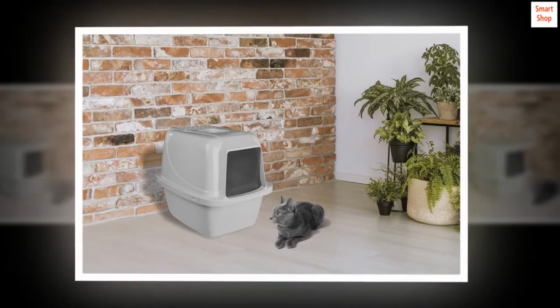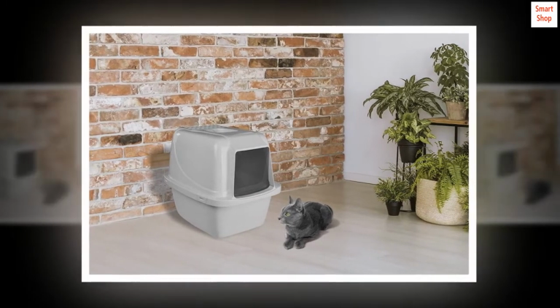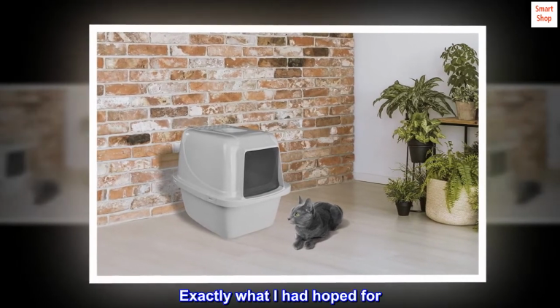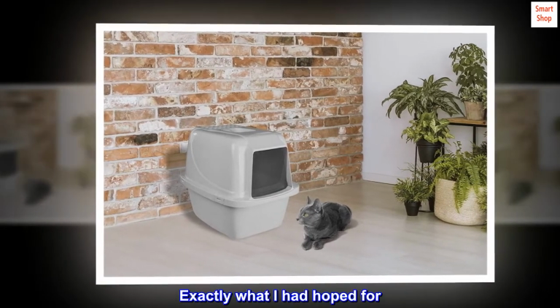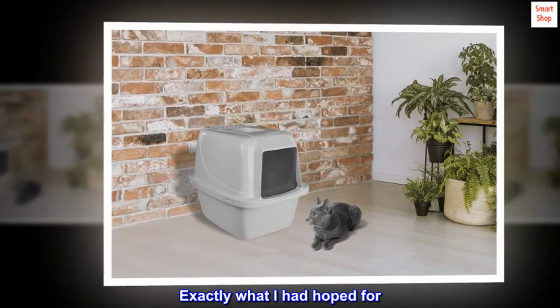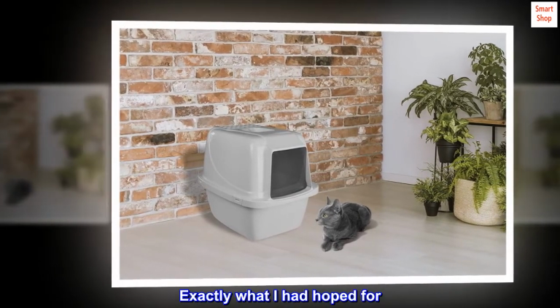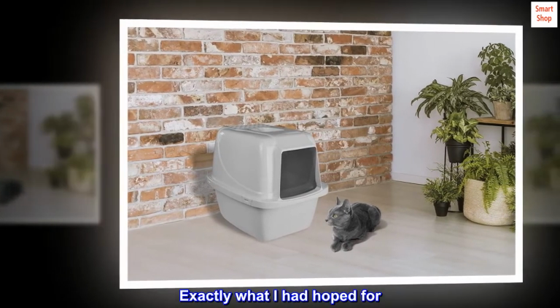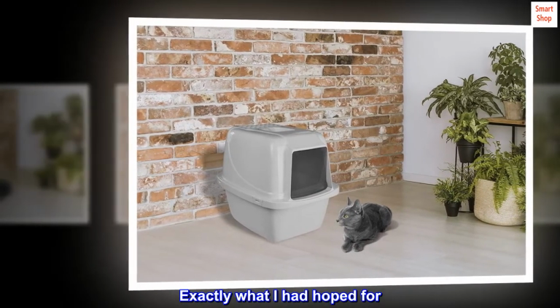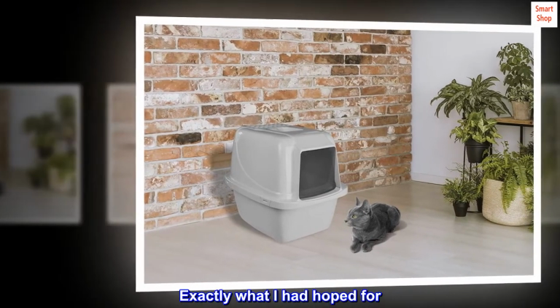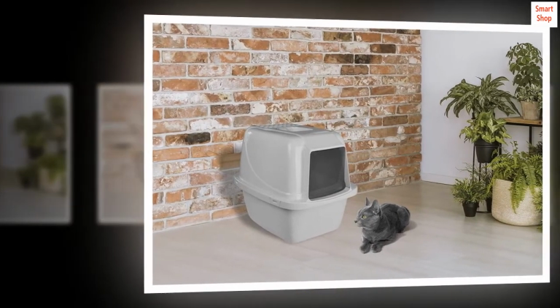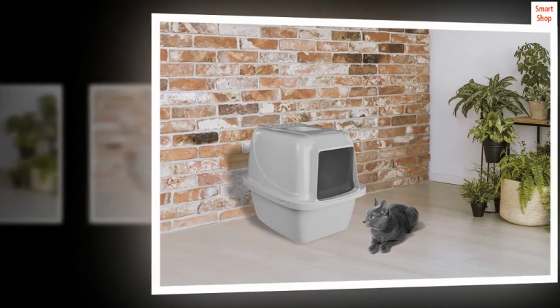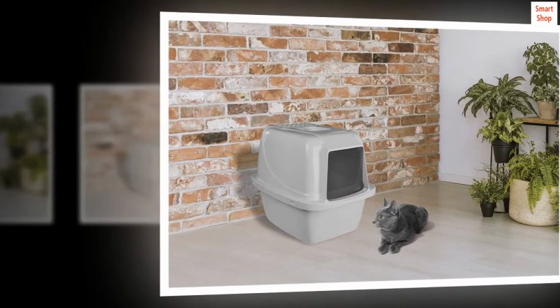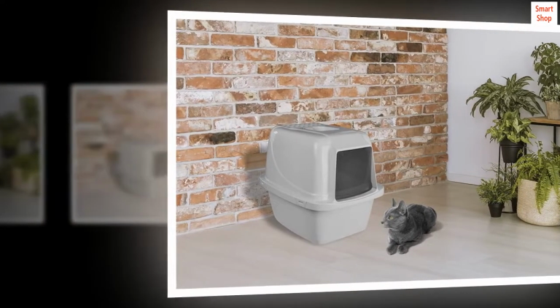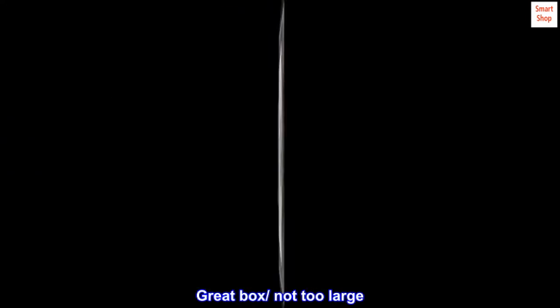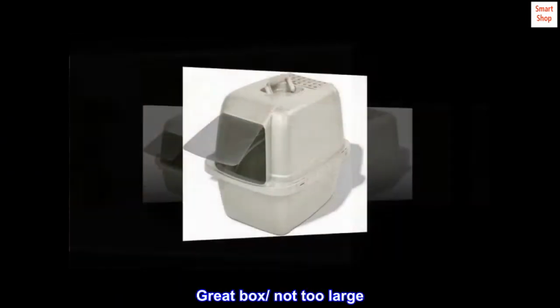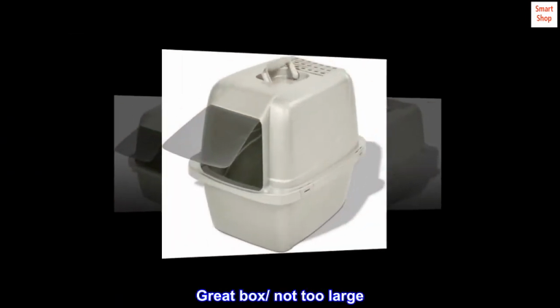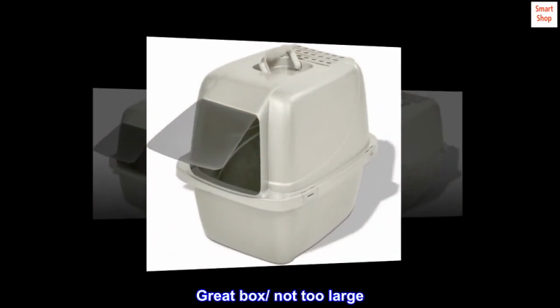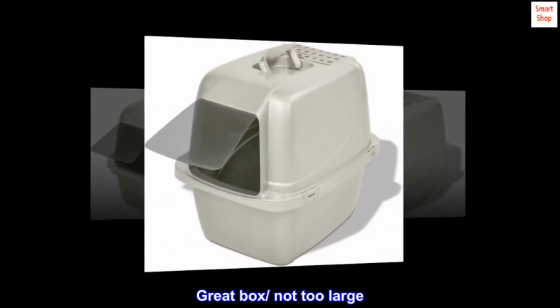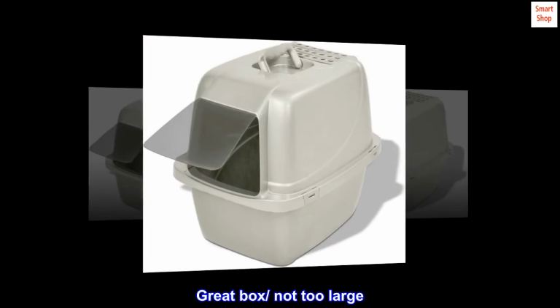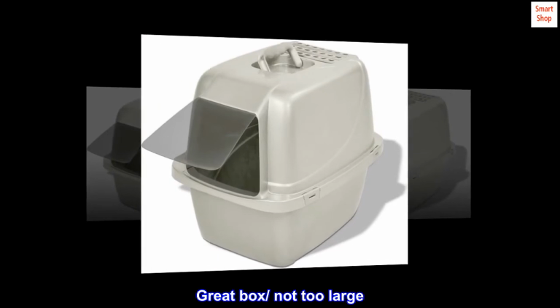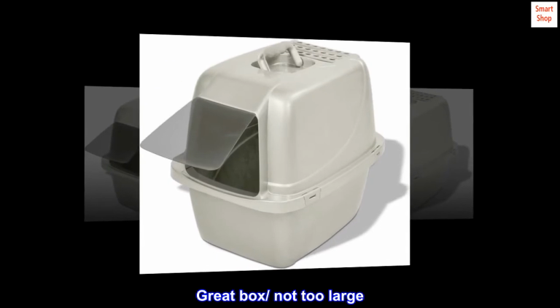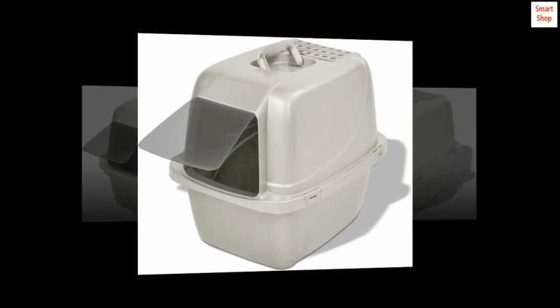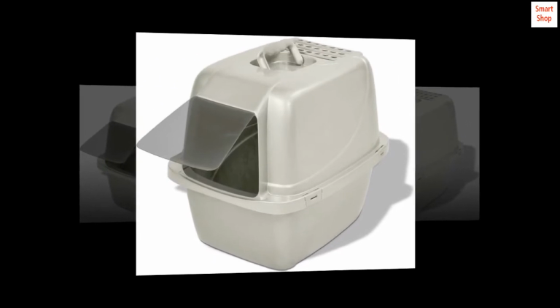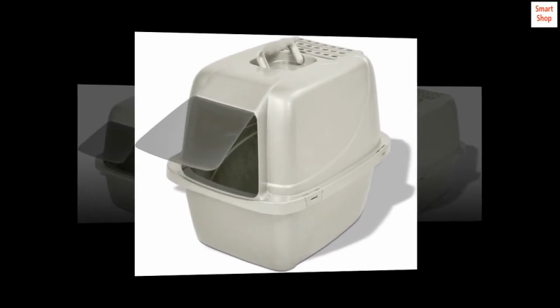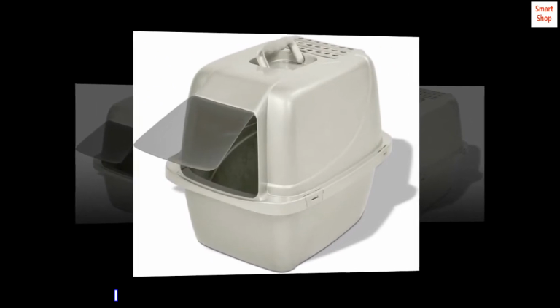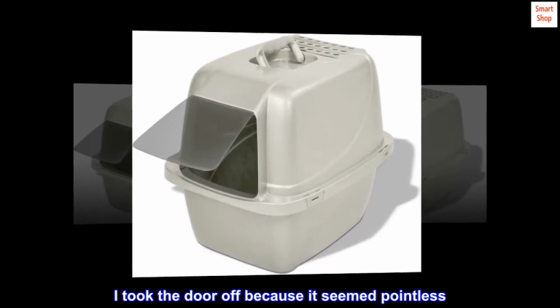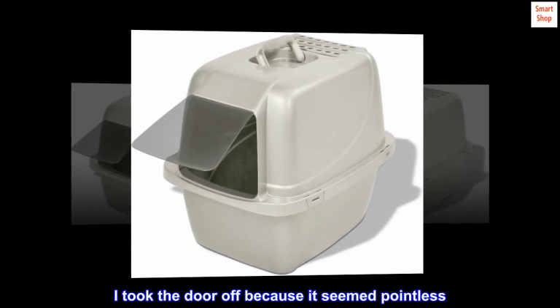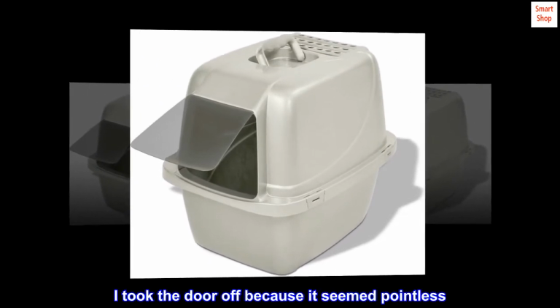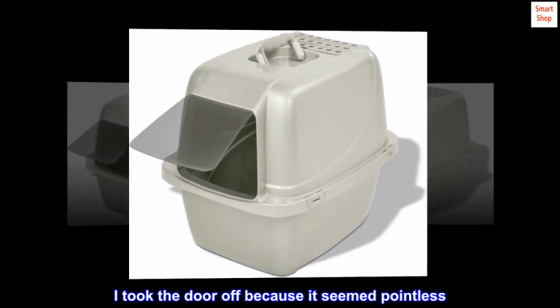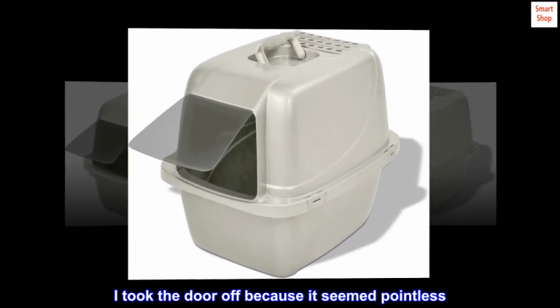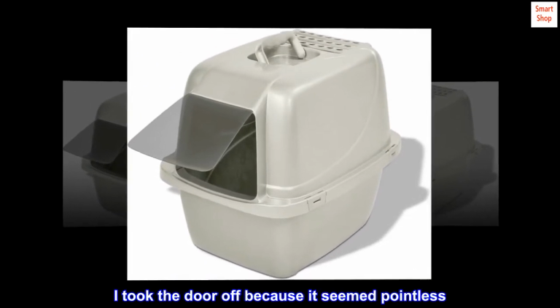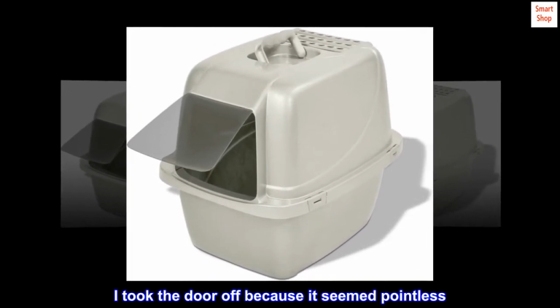Exactly what I had hoped for. Great box, not too large. I took the door off because it seemed pointless.